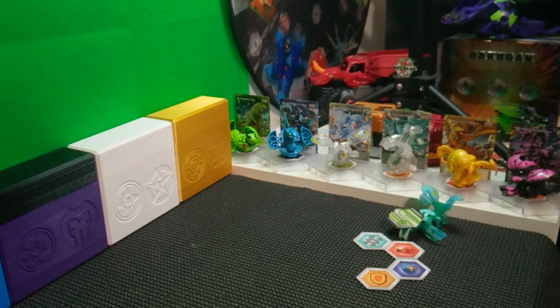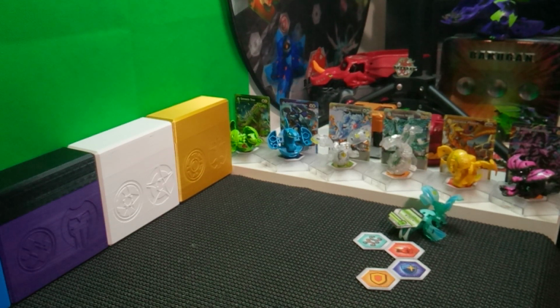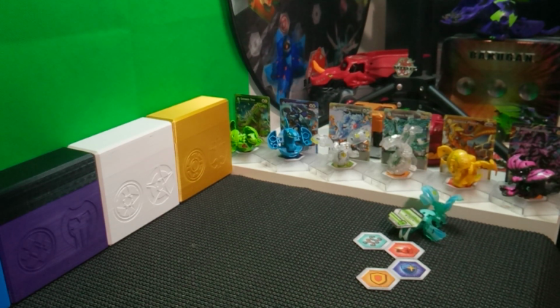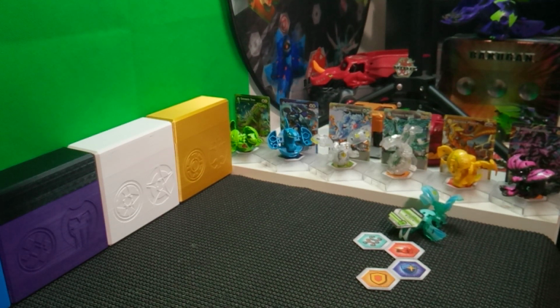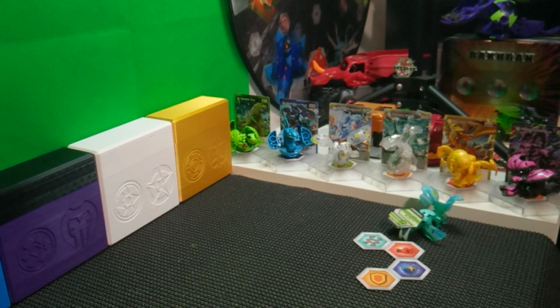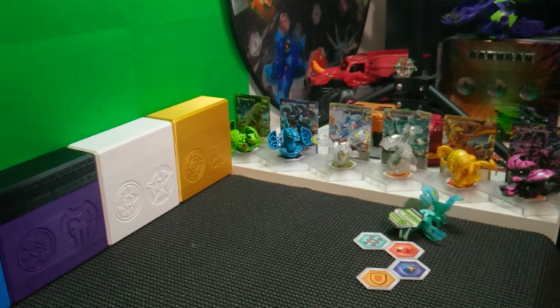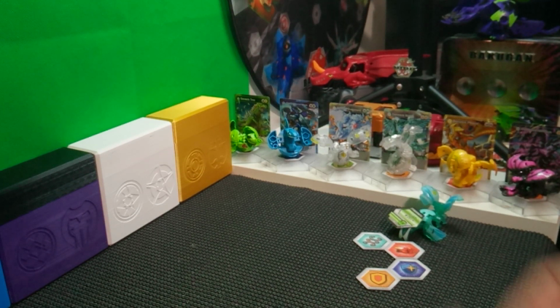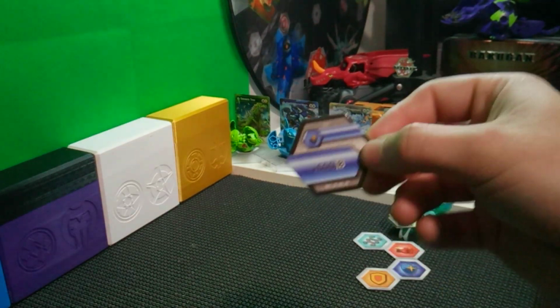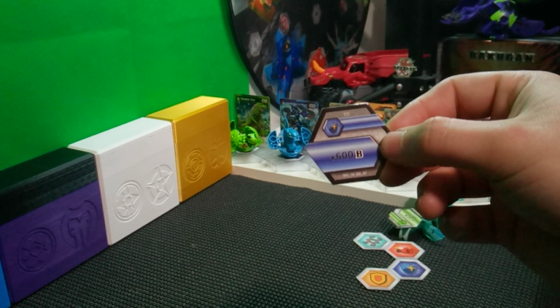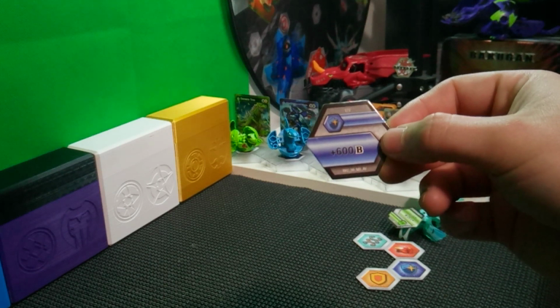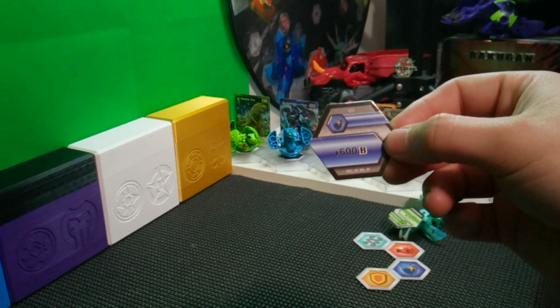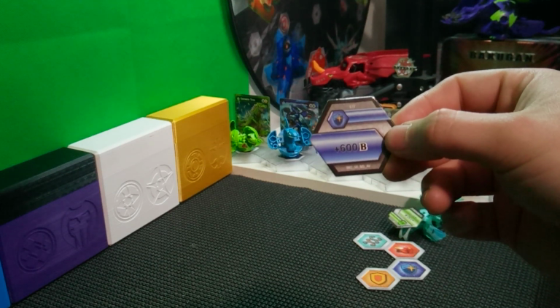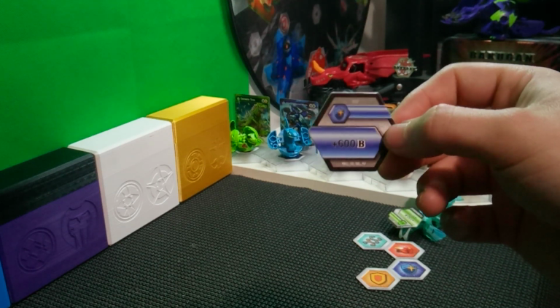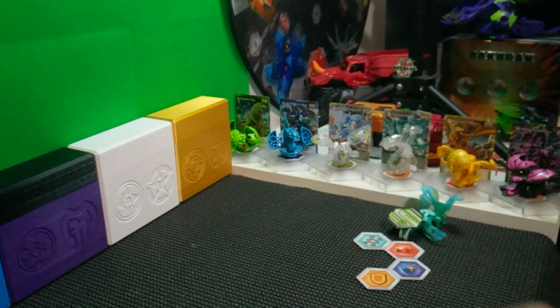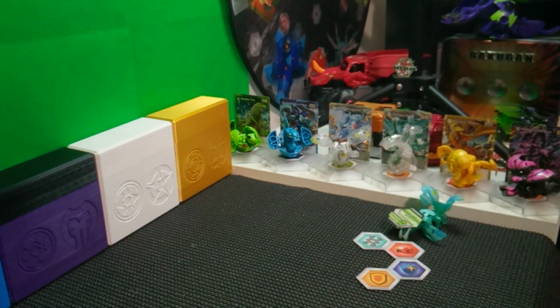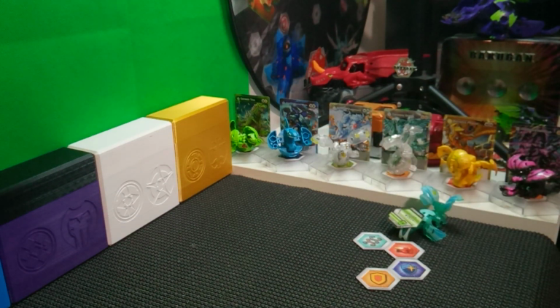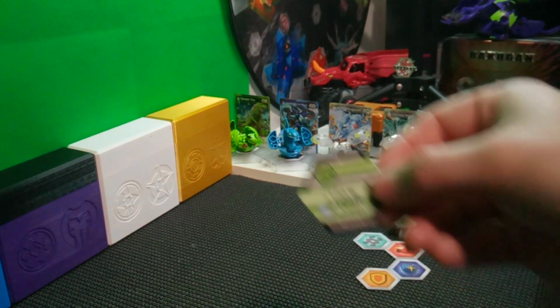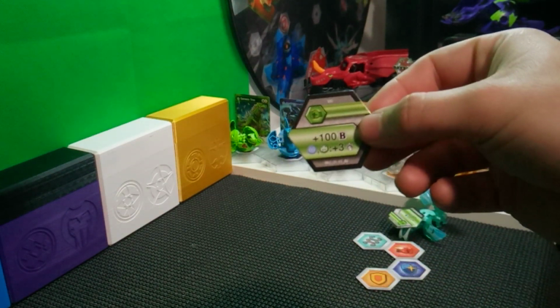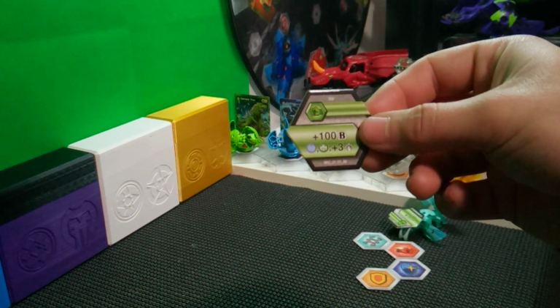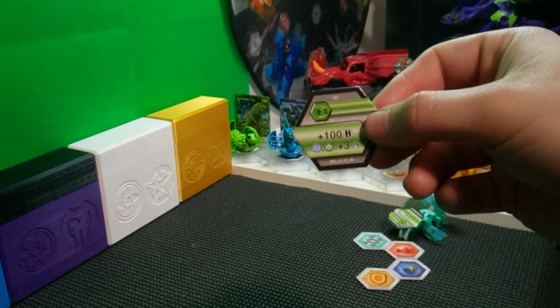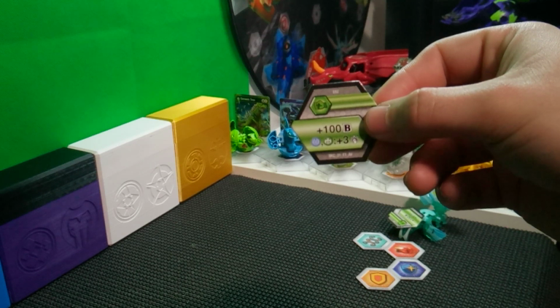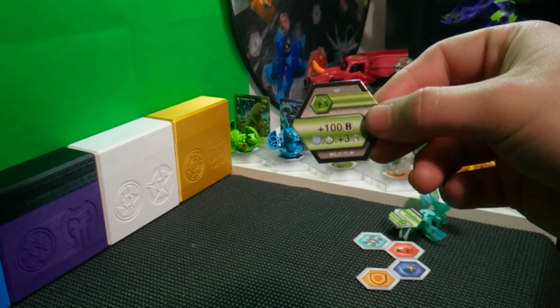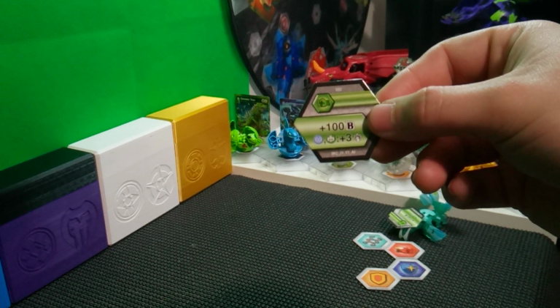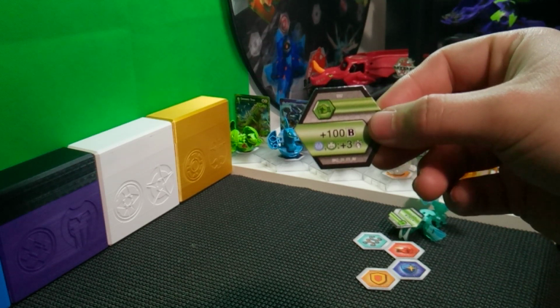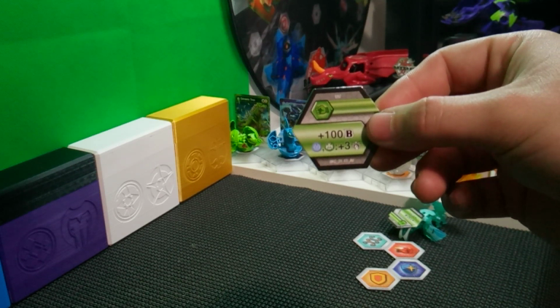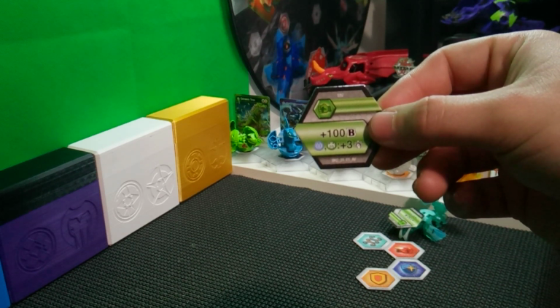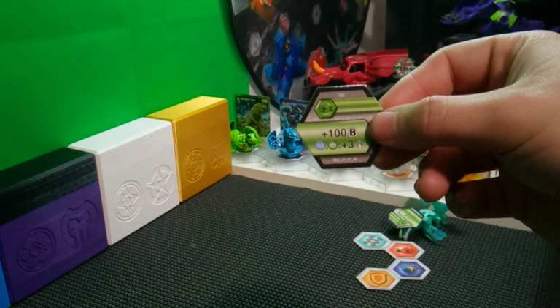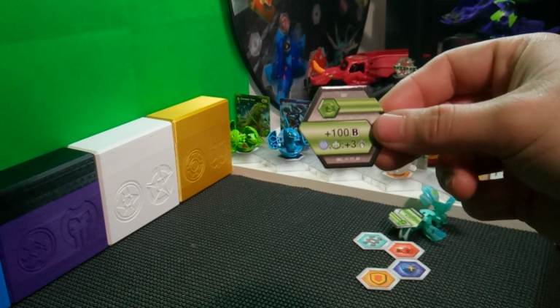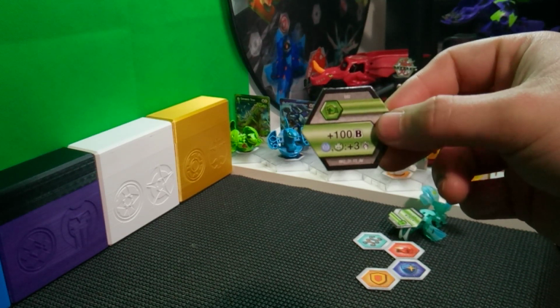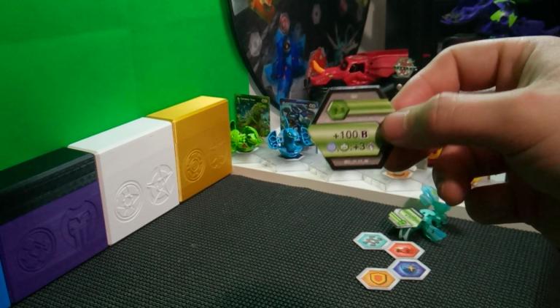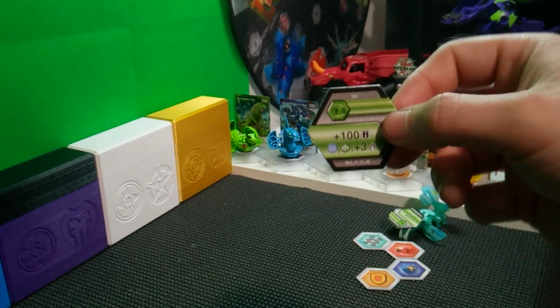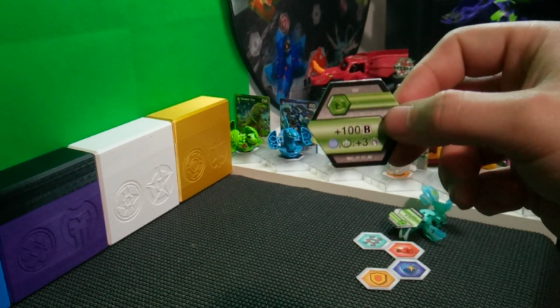Now the Baku cores included. We have a blue shield plus 600B, a regular or green fist plus 100B, and then Ventus and Aquus get plus three damage. That's pretty good — I don't have a whole lot of those.